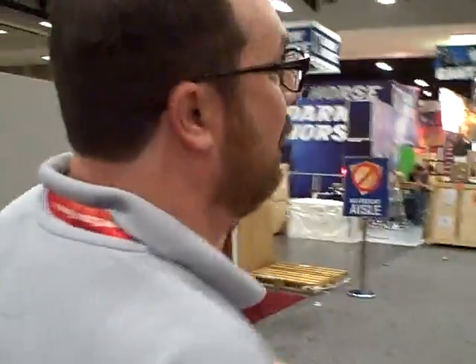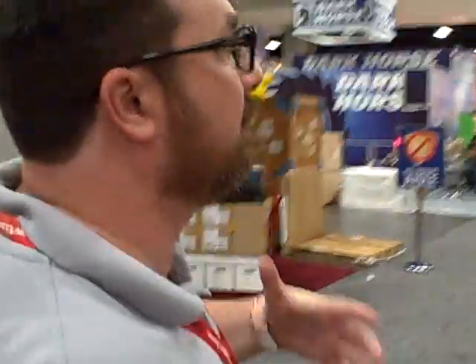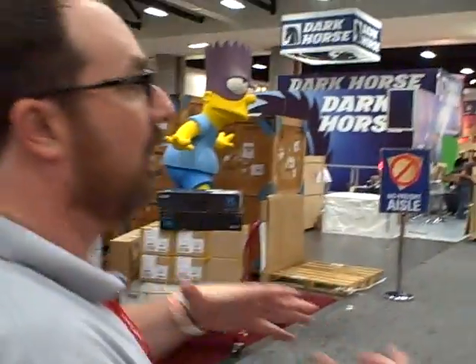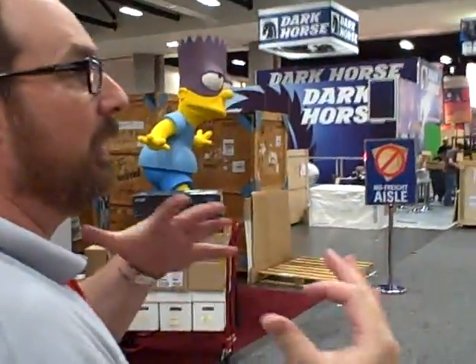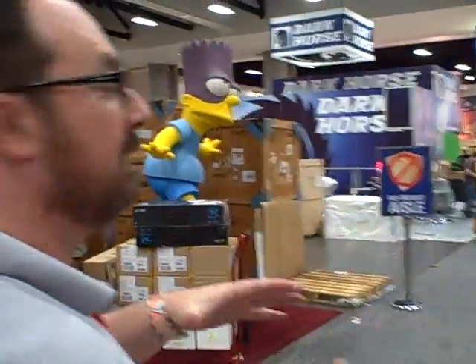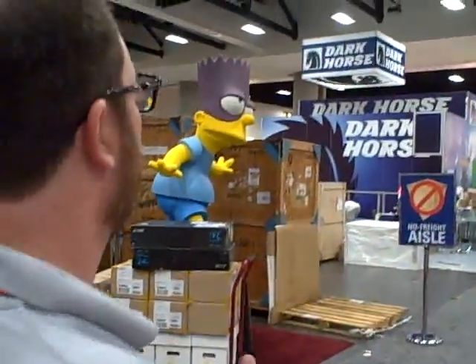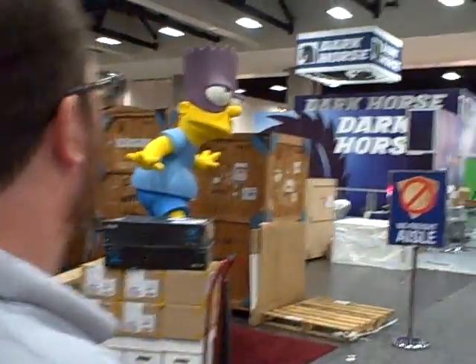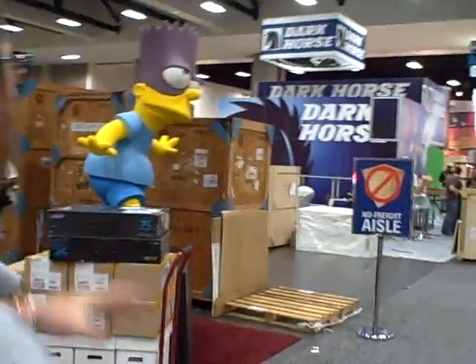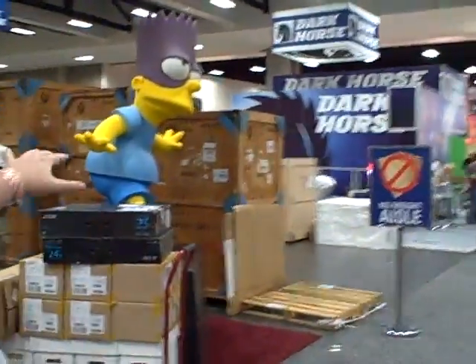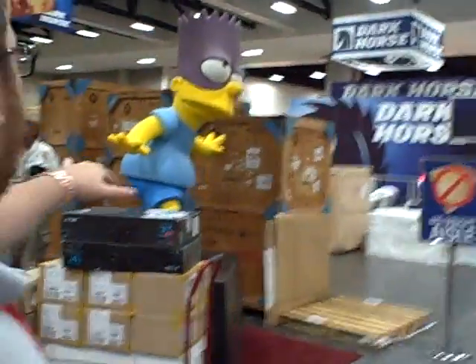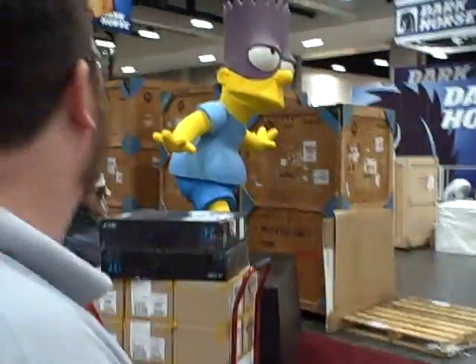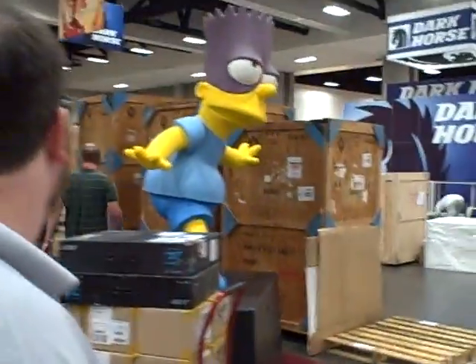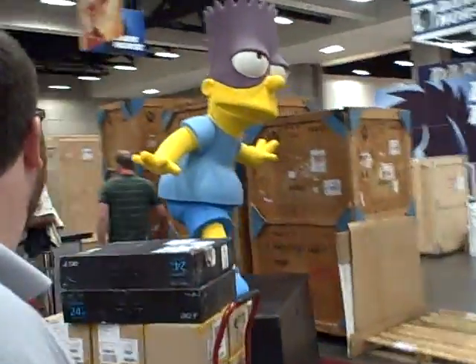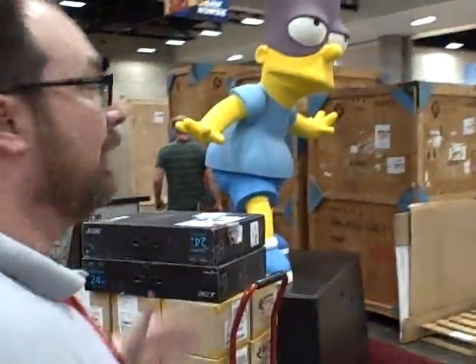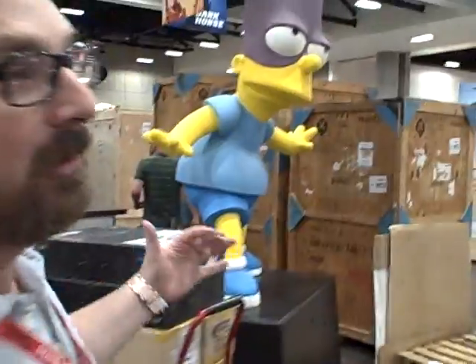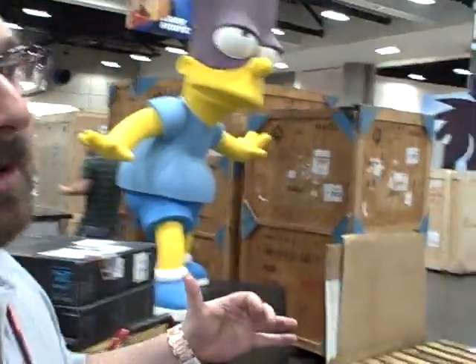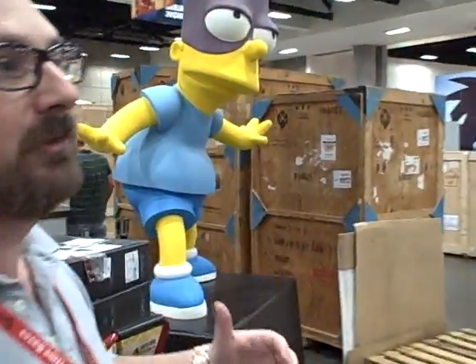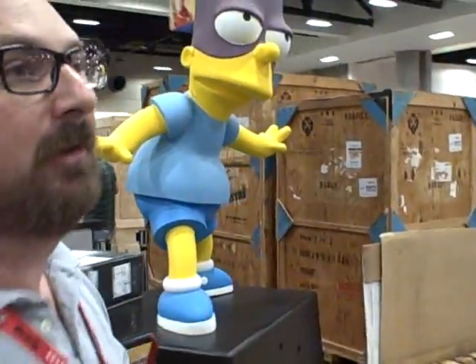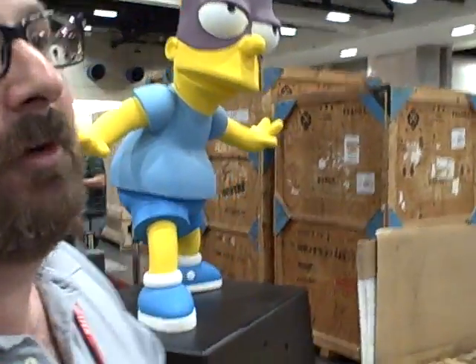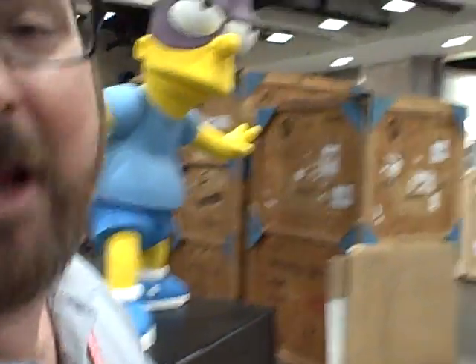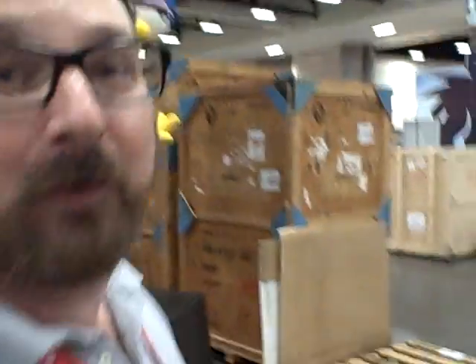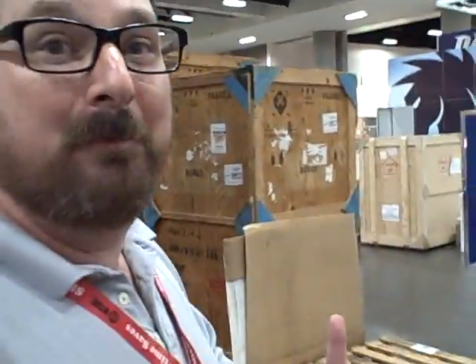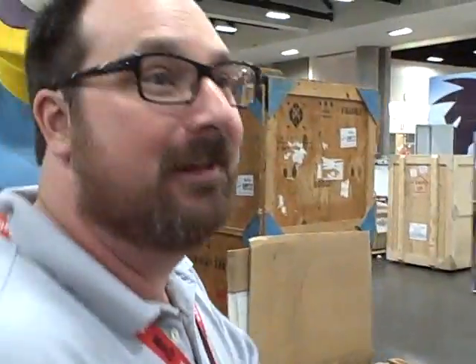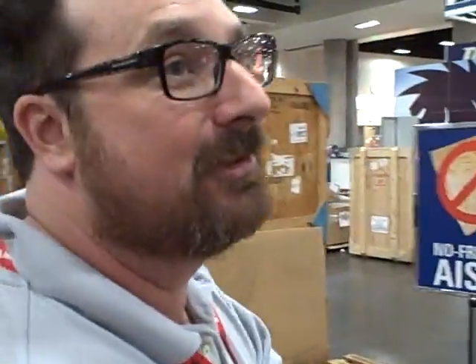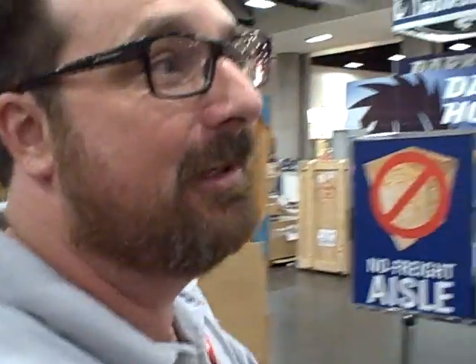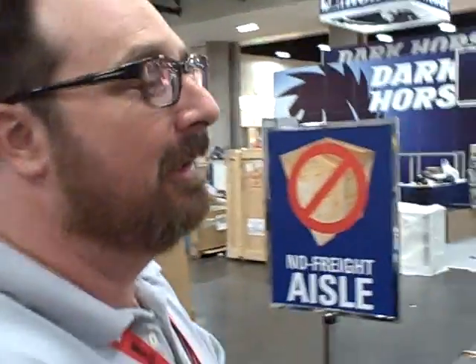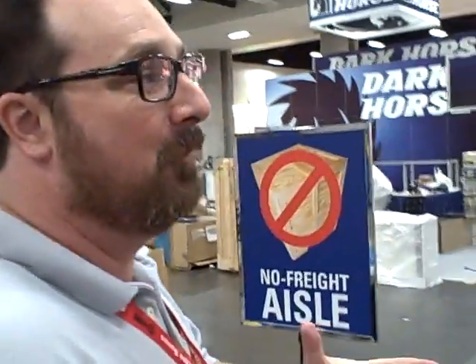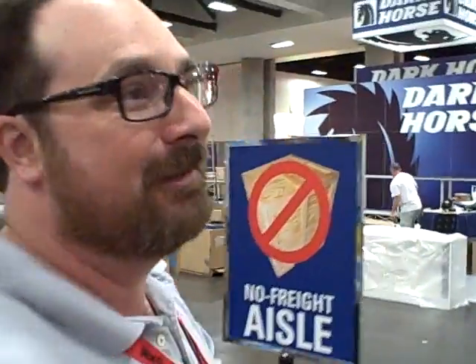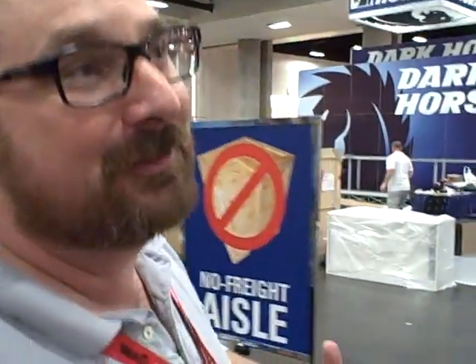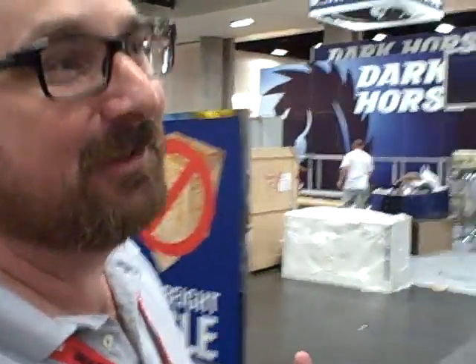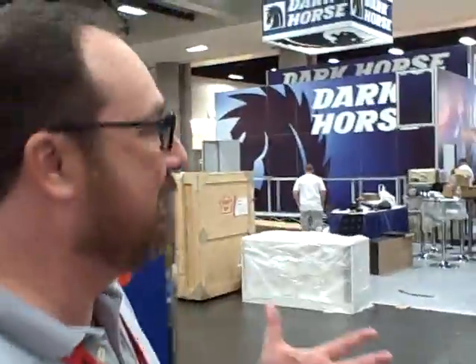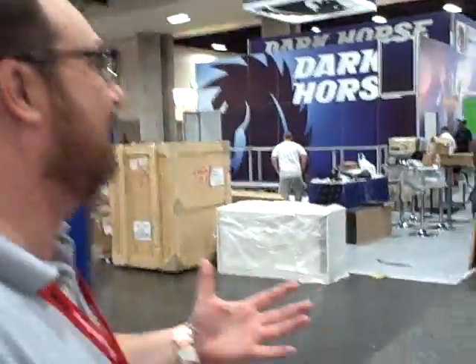As we continue on the floor, we have Bart Simpson — it looks like Bongo Comics. Hopefully Matt Groening will be making another signing here. Everybody loves The Simpsons — how can you not?